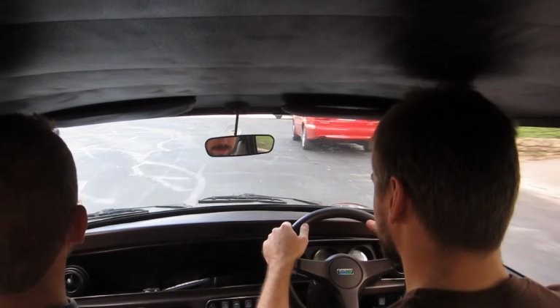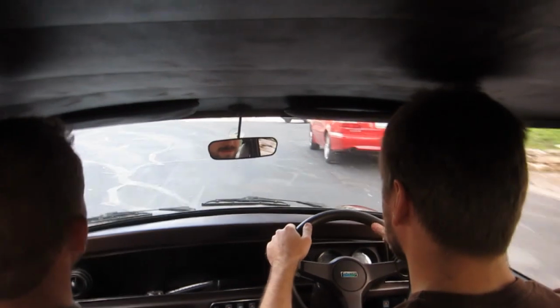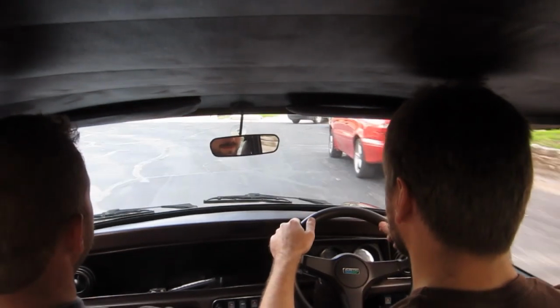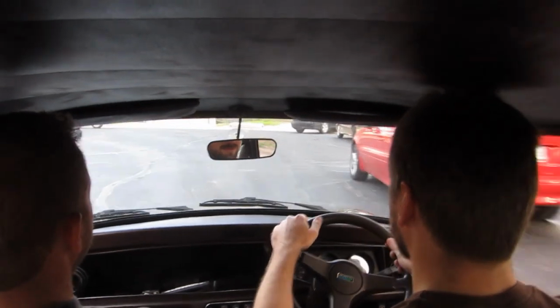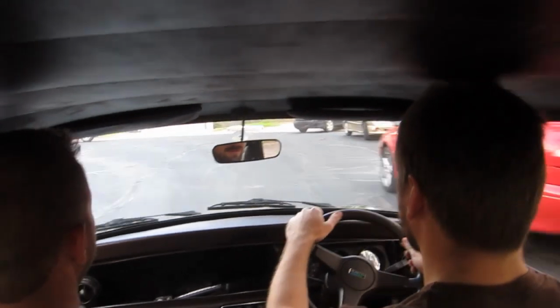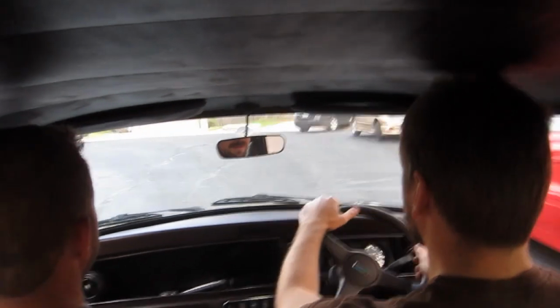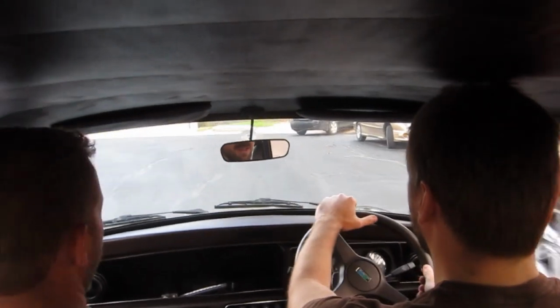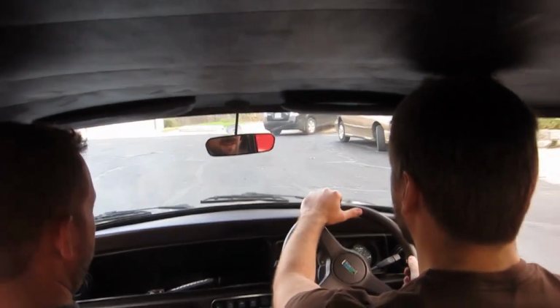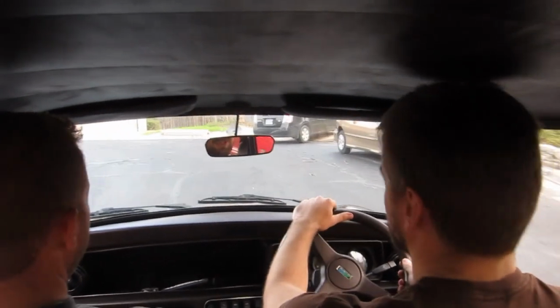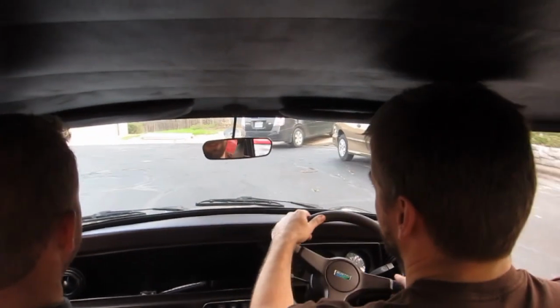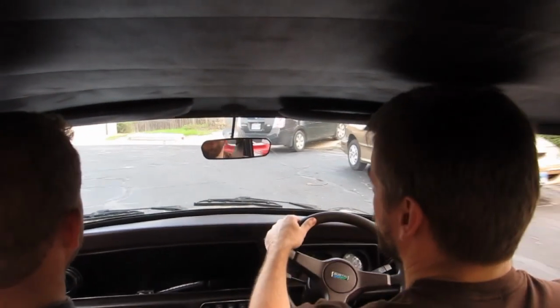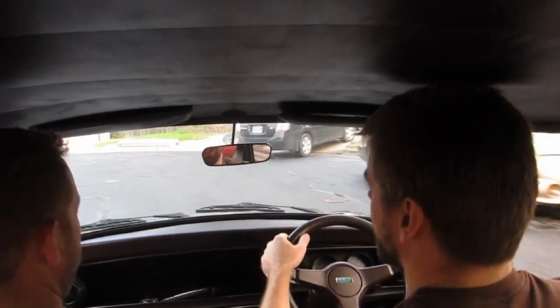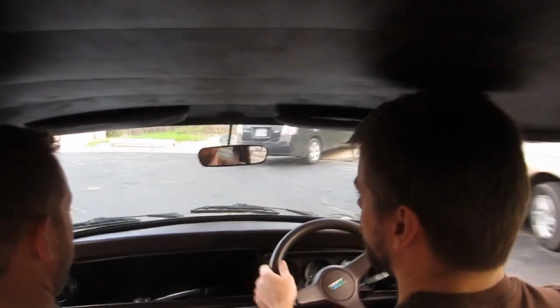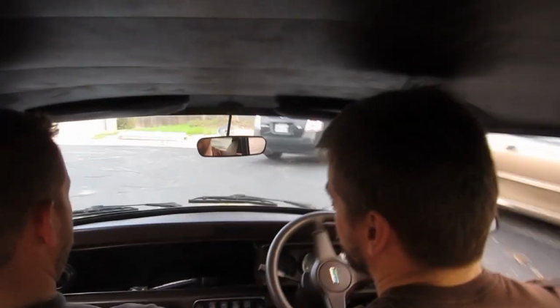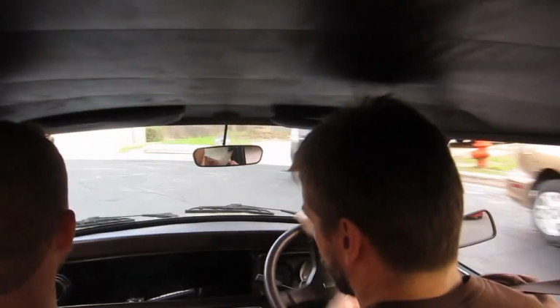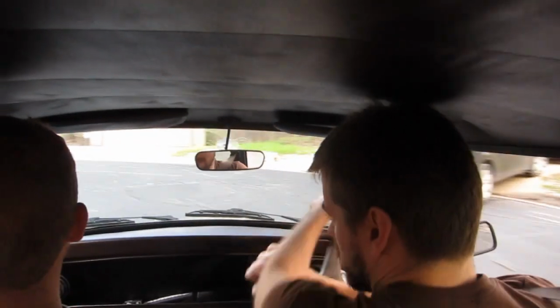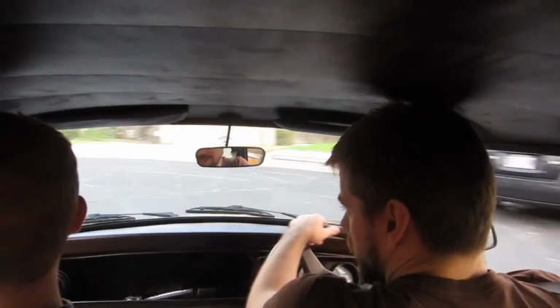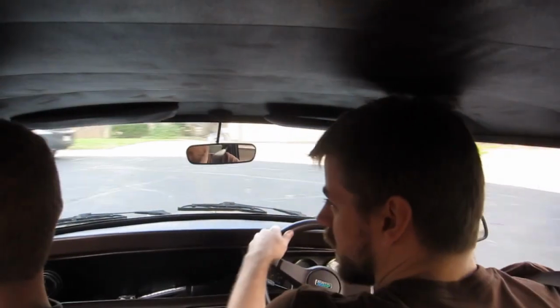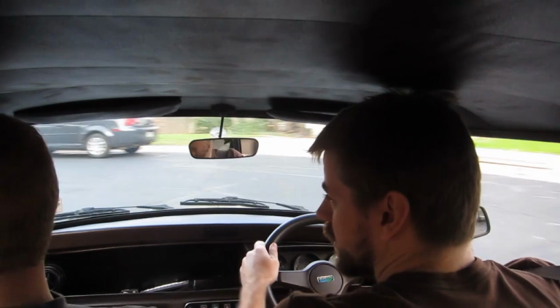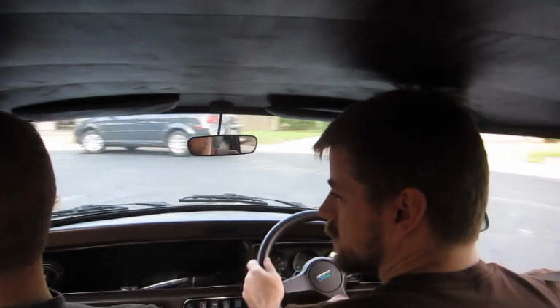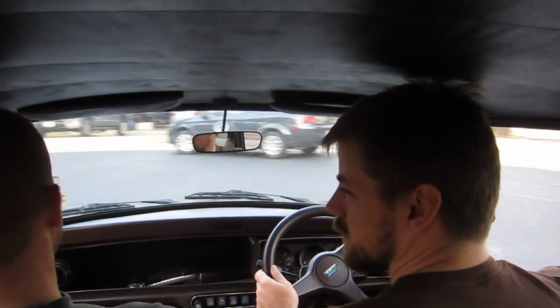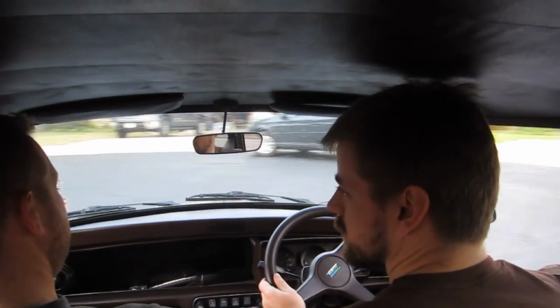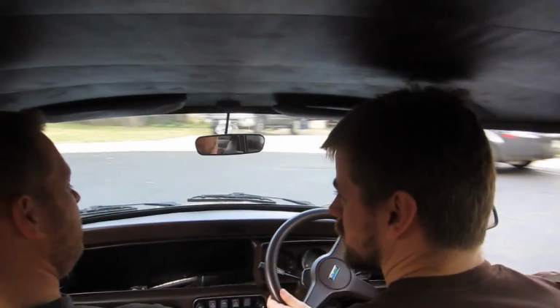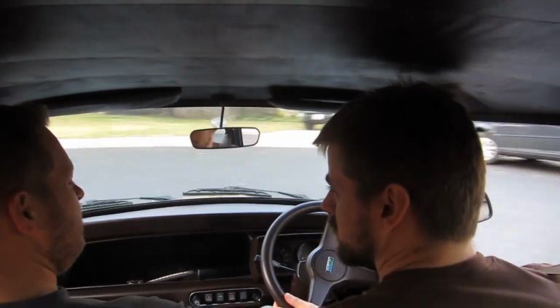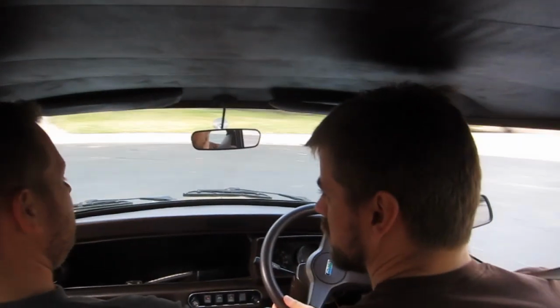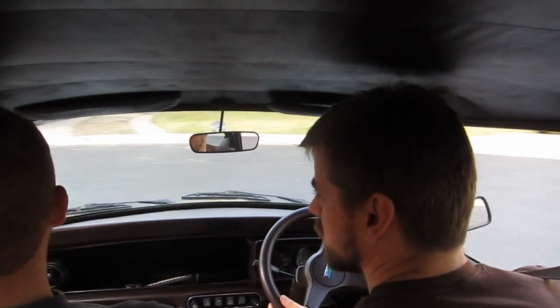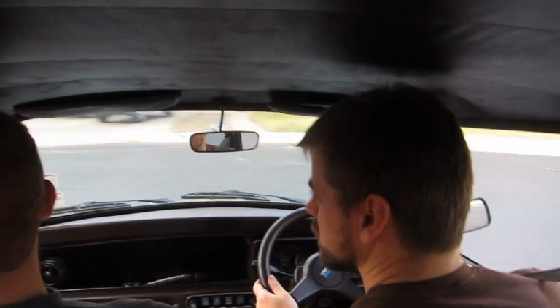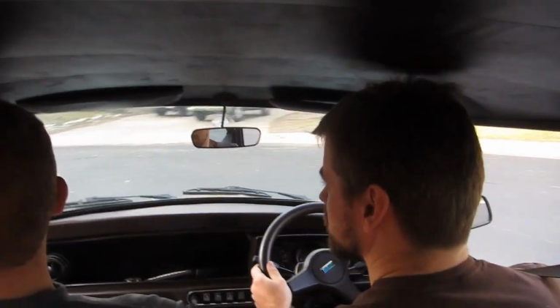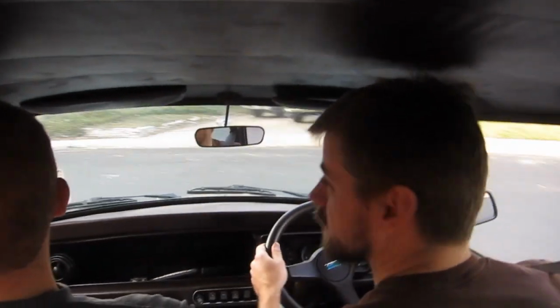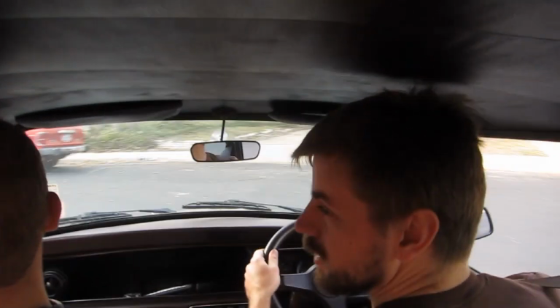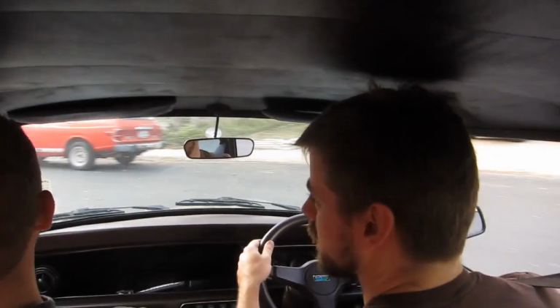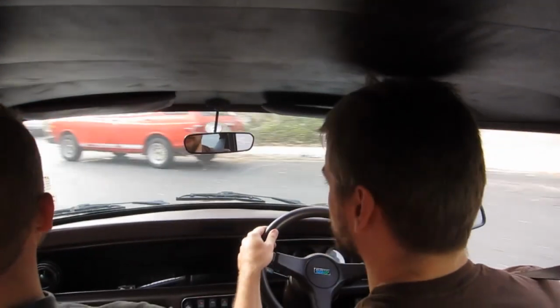But the brakes are just awful right now. They're just squishy. I think the hardware's all there, I think you just got to bleed them, you know. Here we go, Chinese patrol.